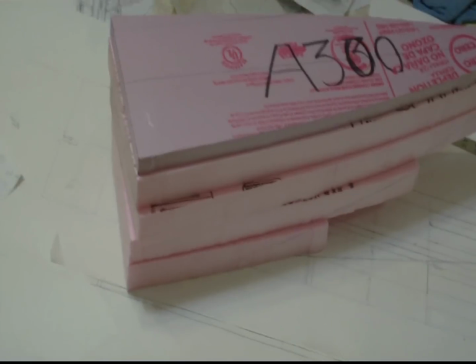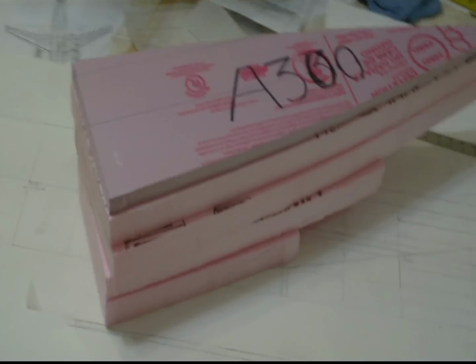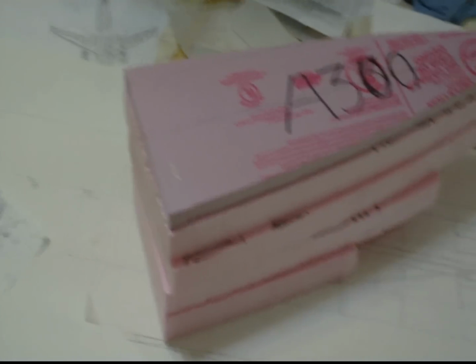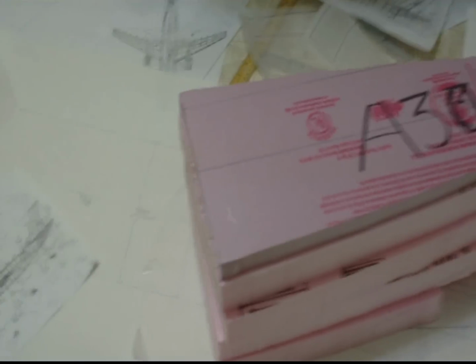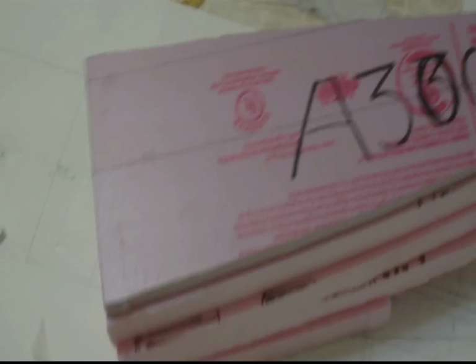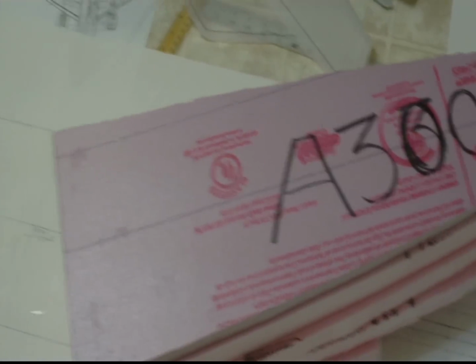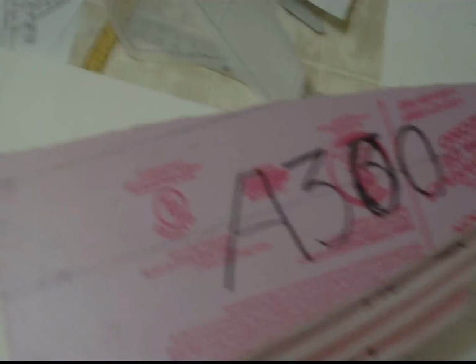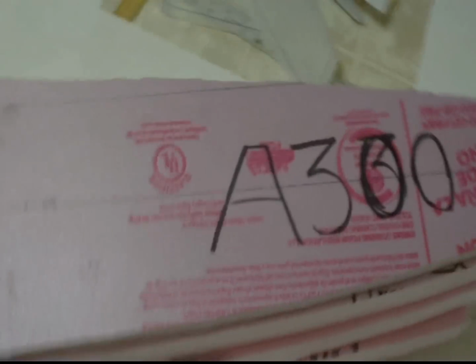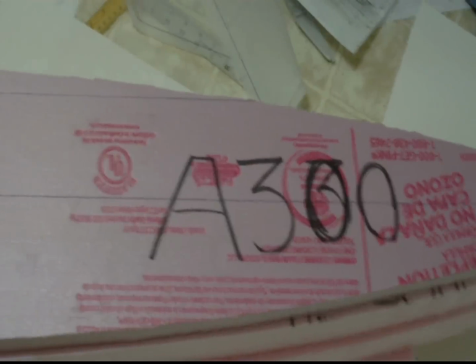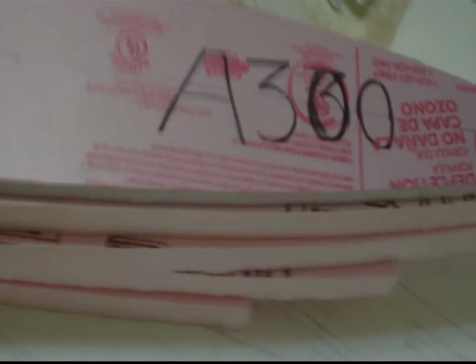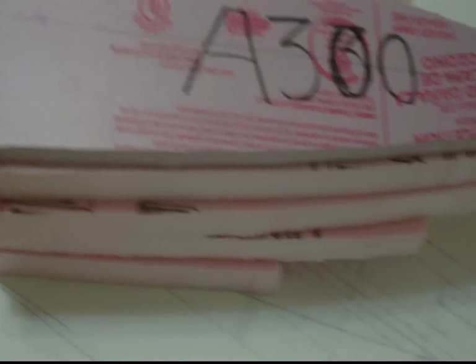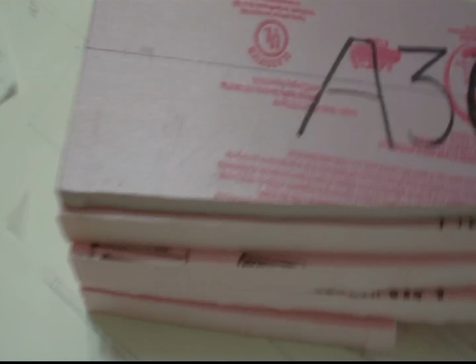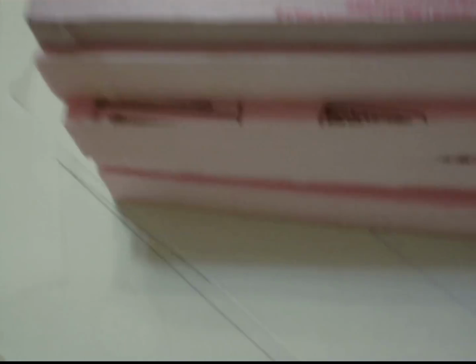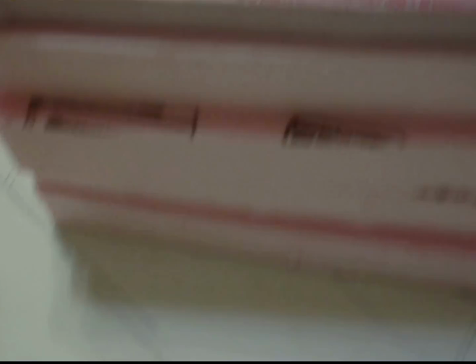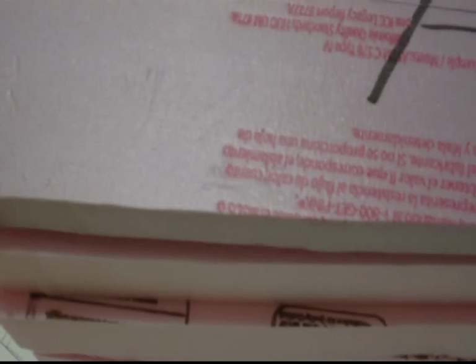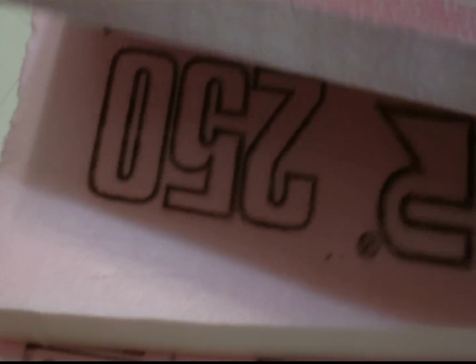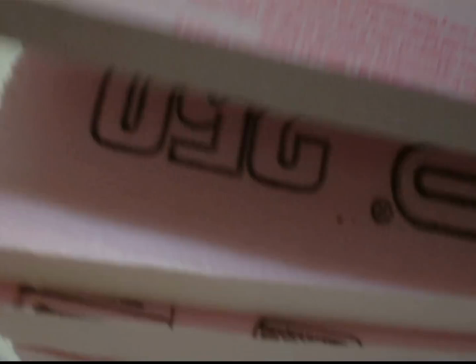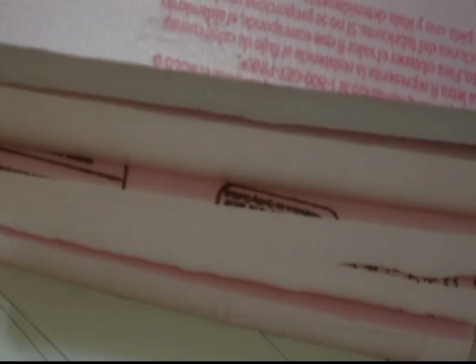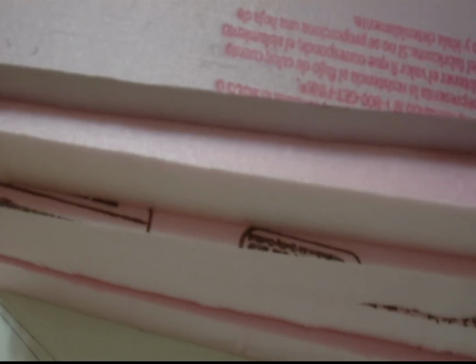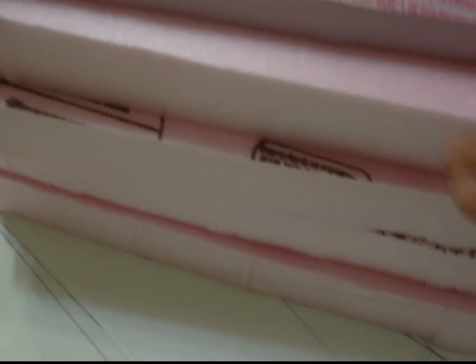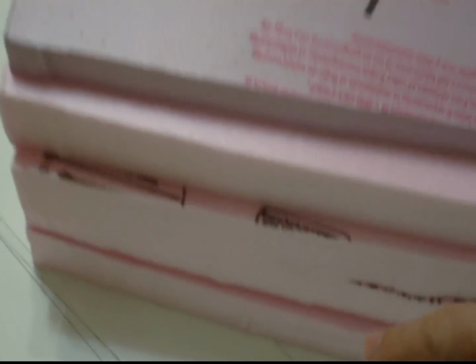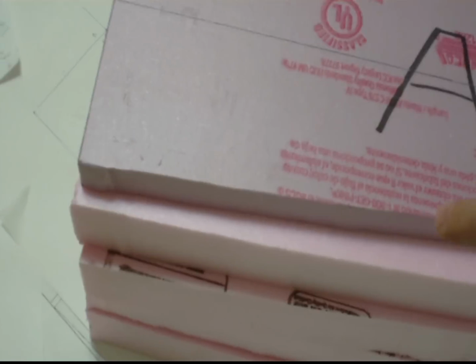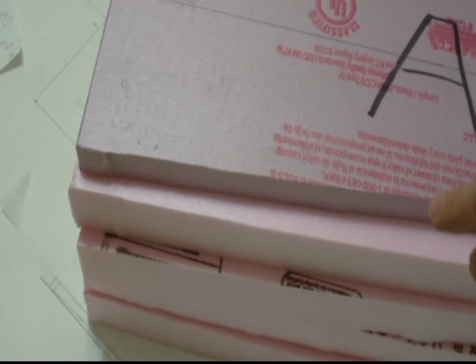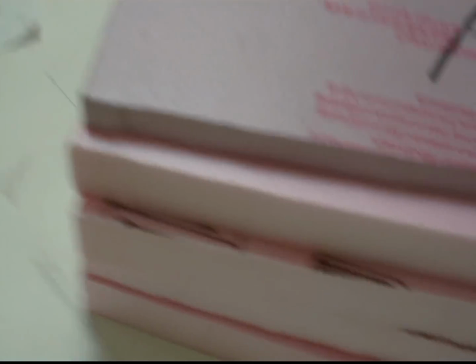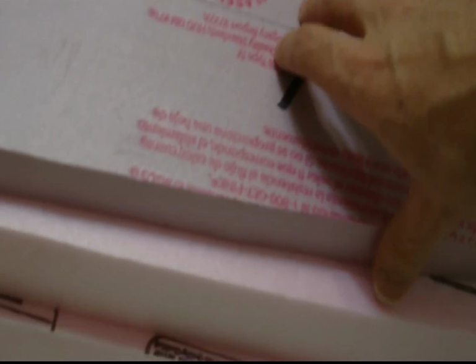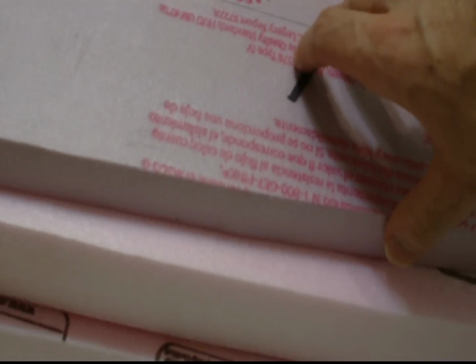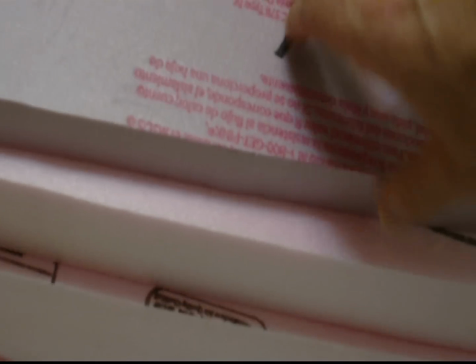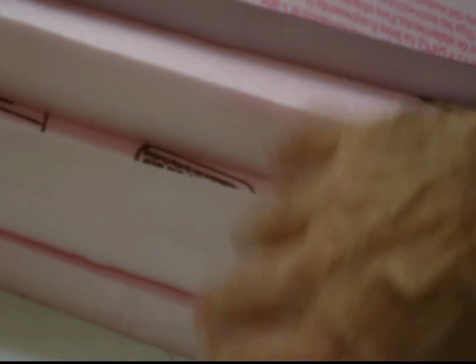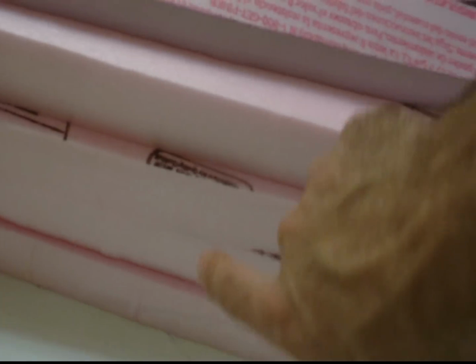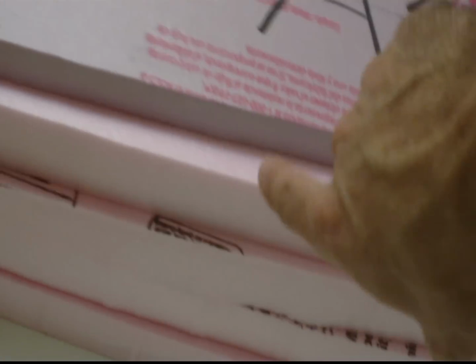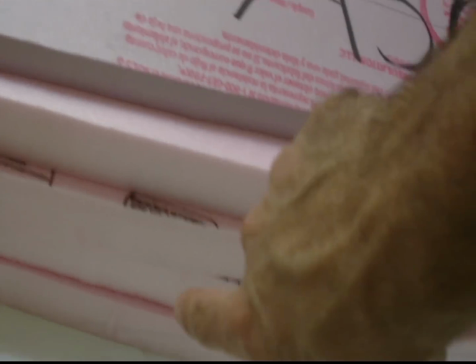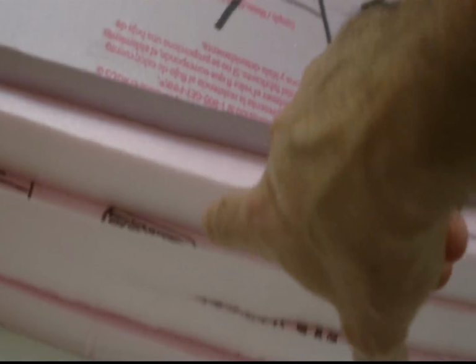Now I'm going to try and show you what I'm going to do next. Got these layers — one, two, three, four, five. This is the one-inch piece; the rest are two-inch pieces.